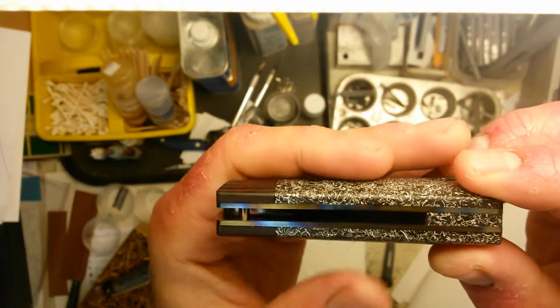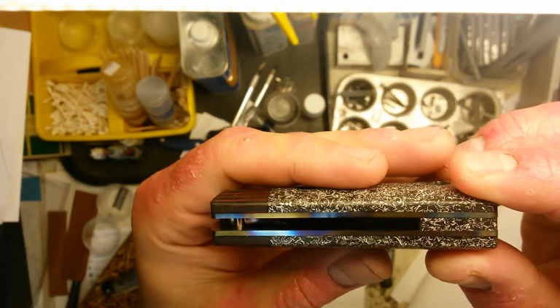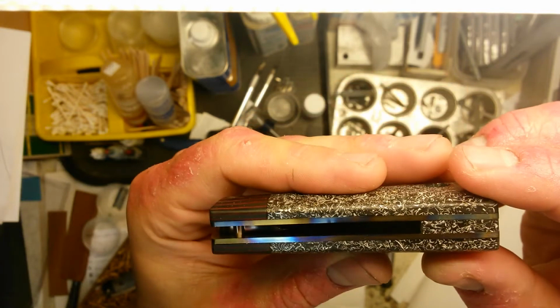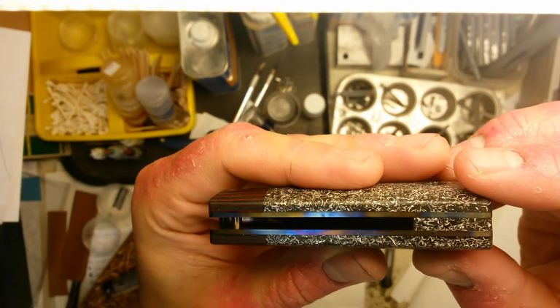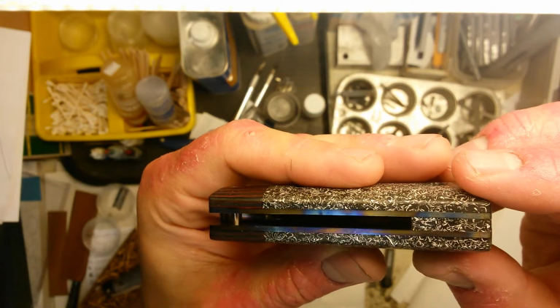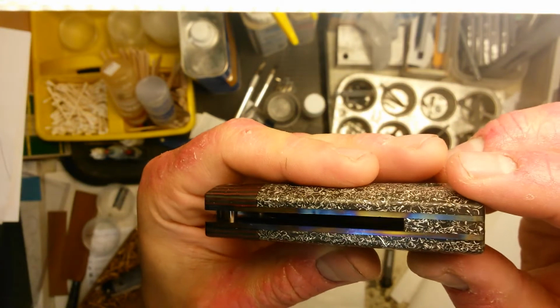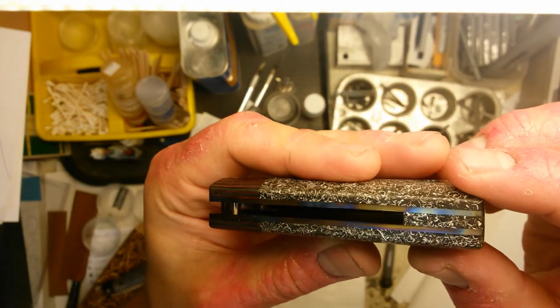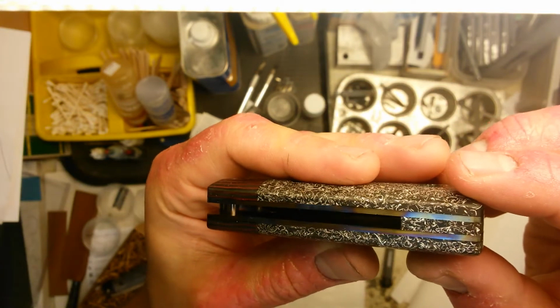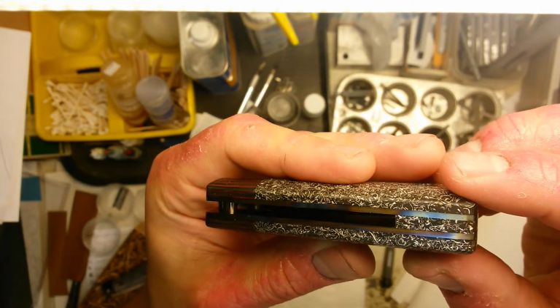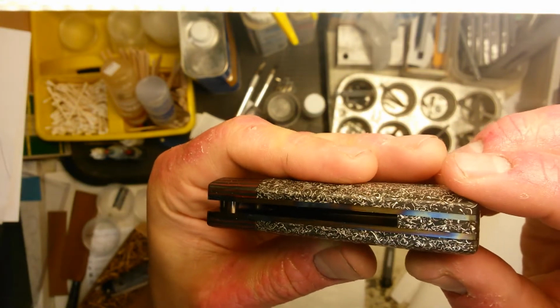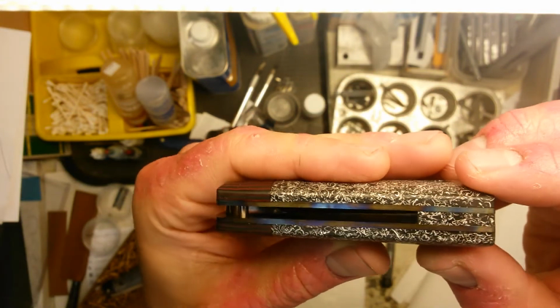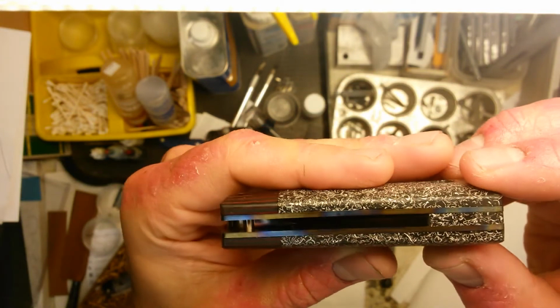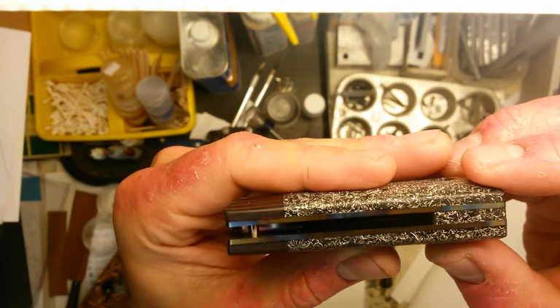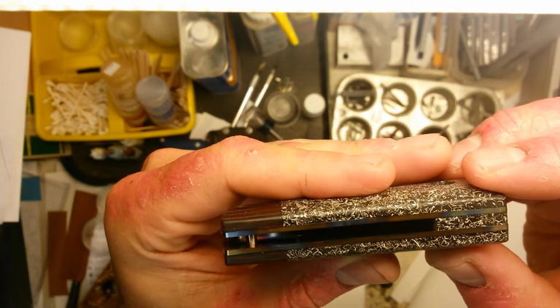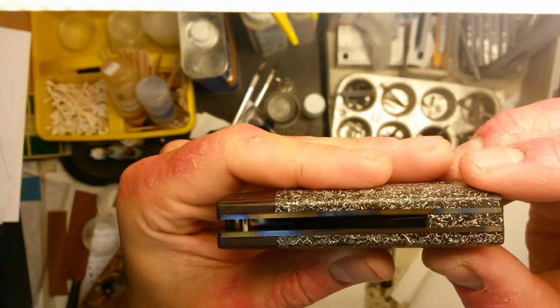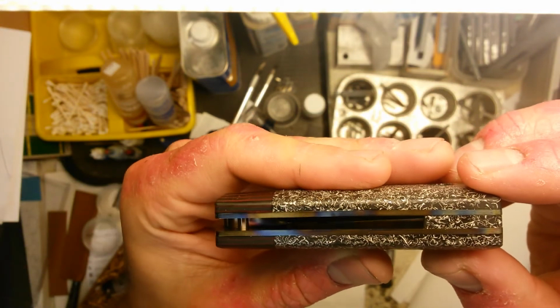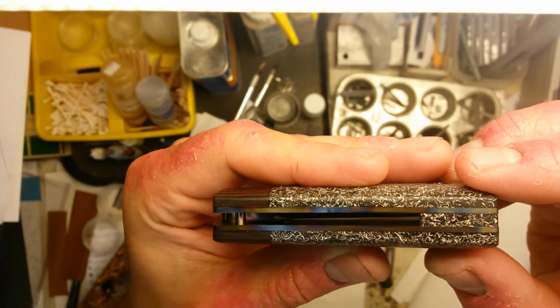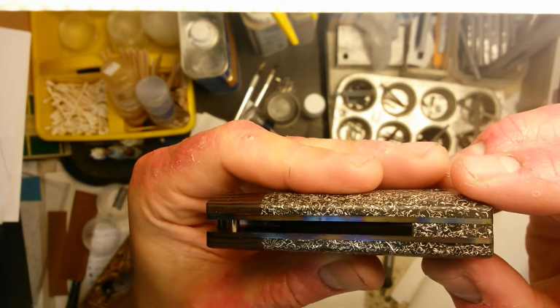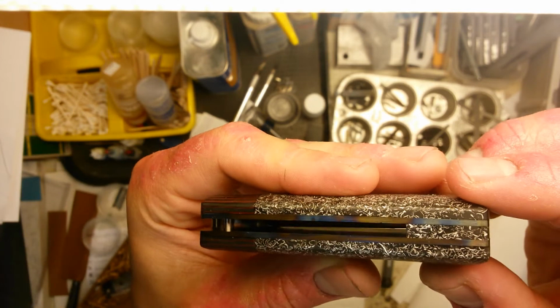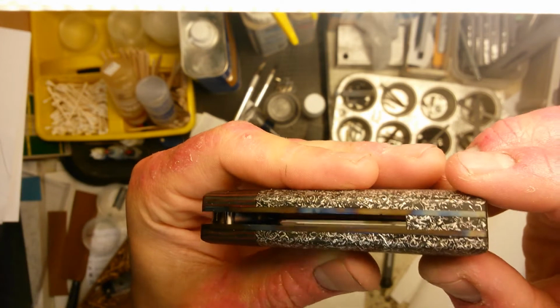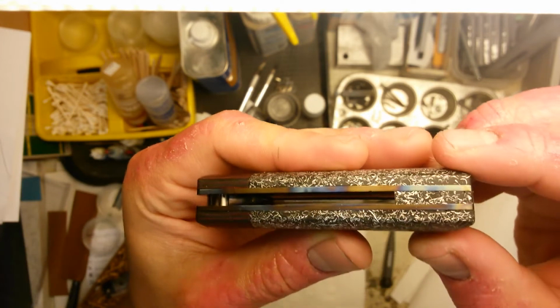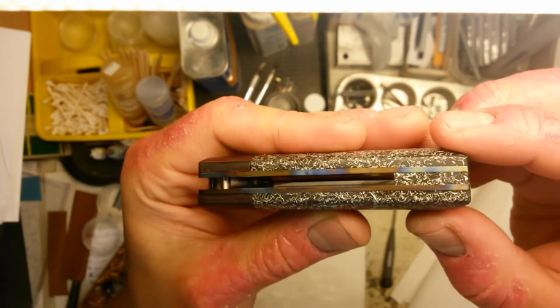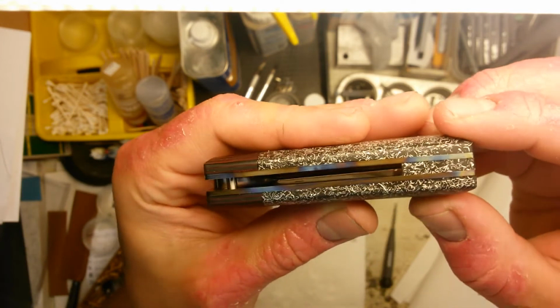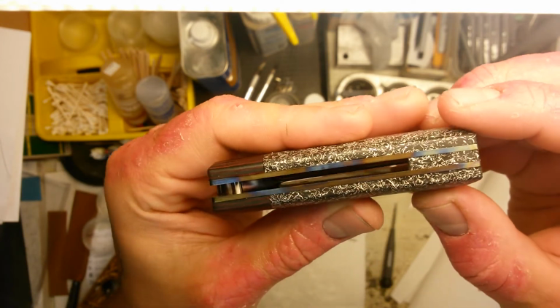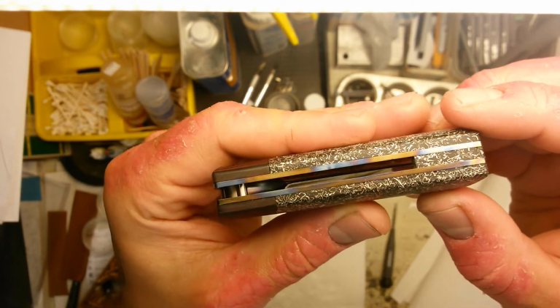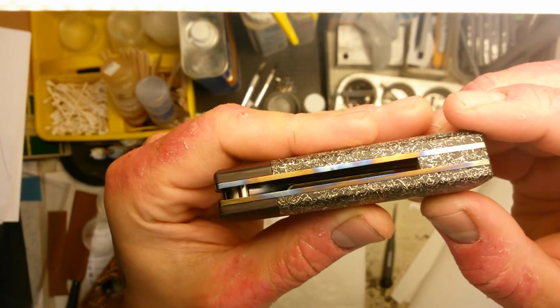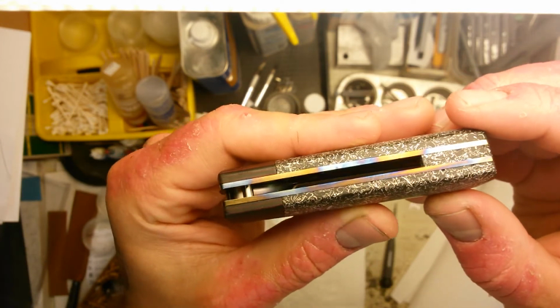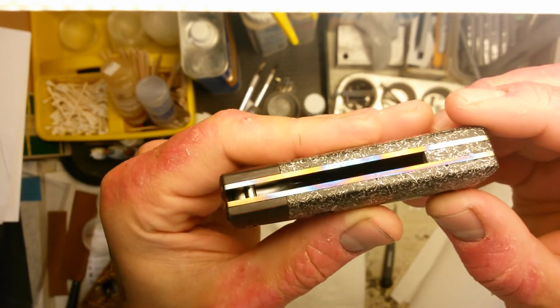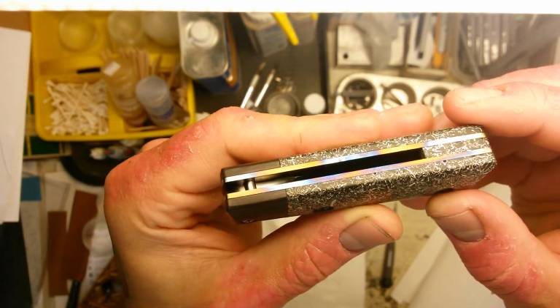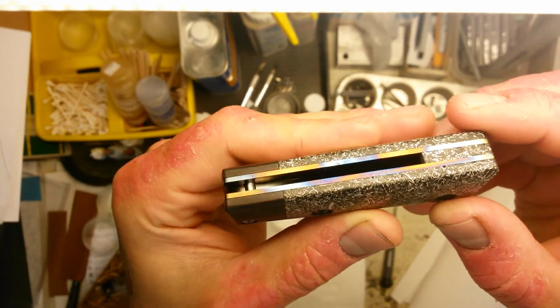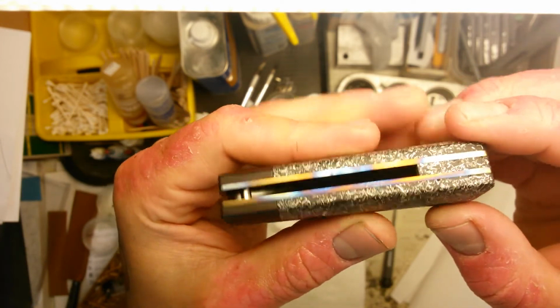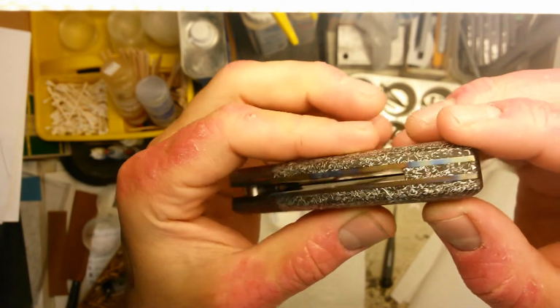You may have caught it when I was turning the knife, but you can see it has titanium liners that are heat colored in kind of a random pattern.